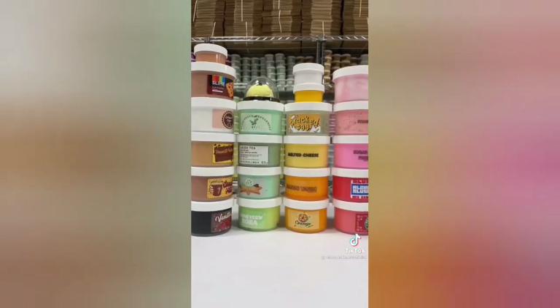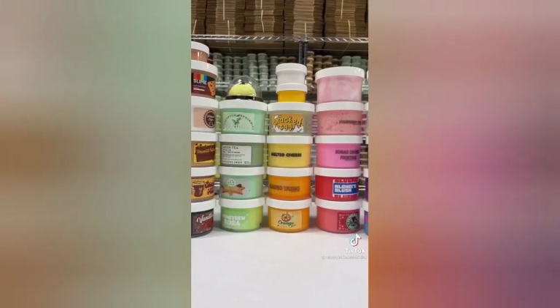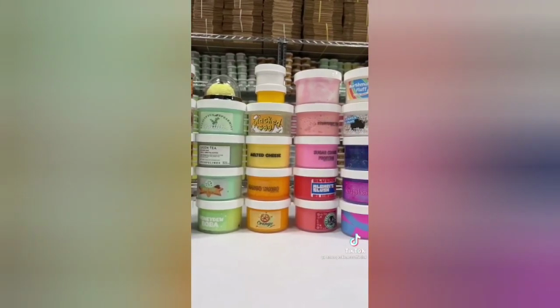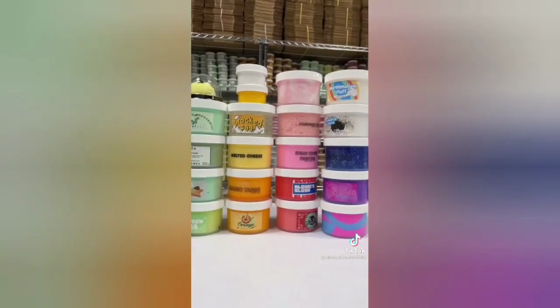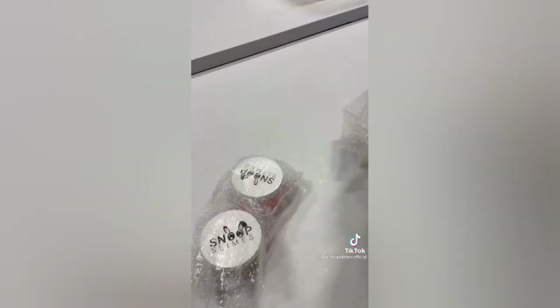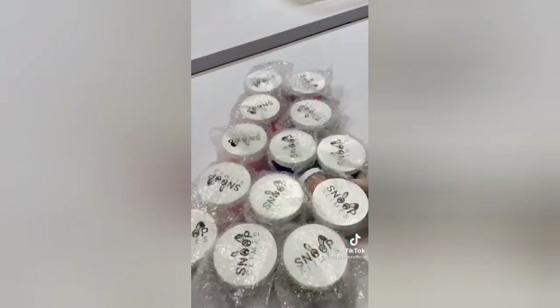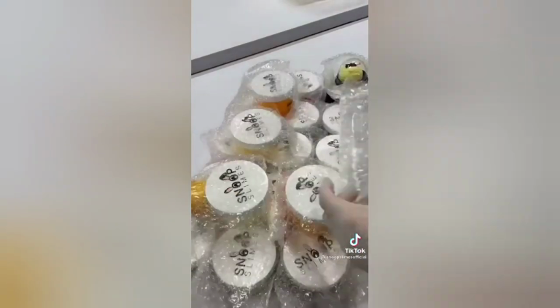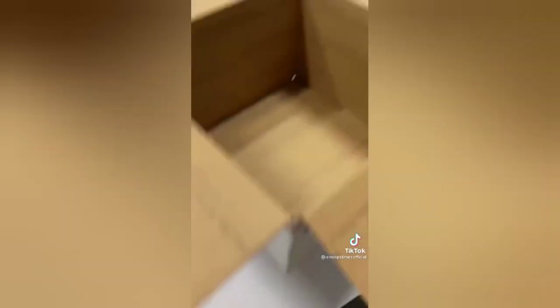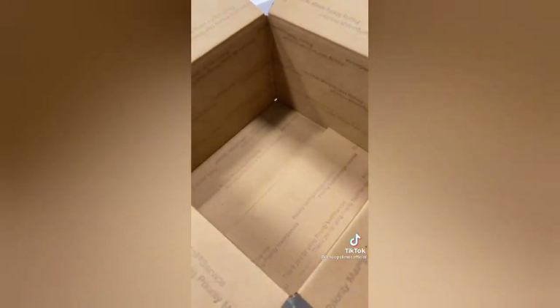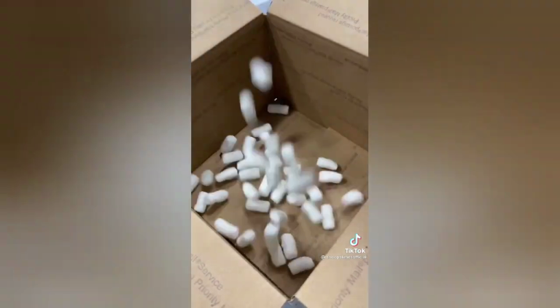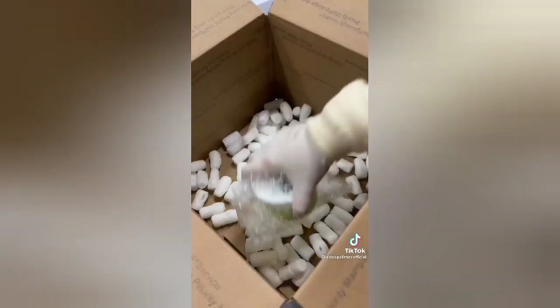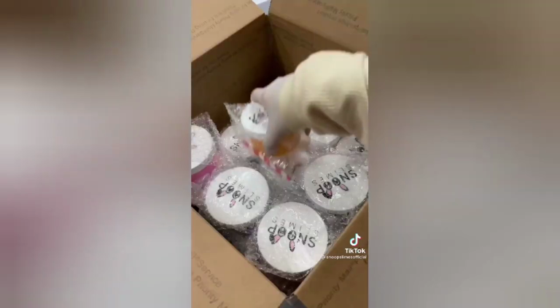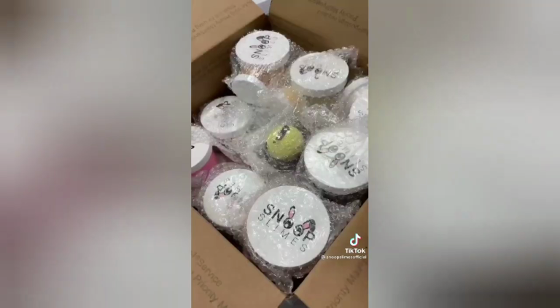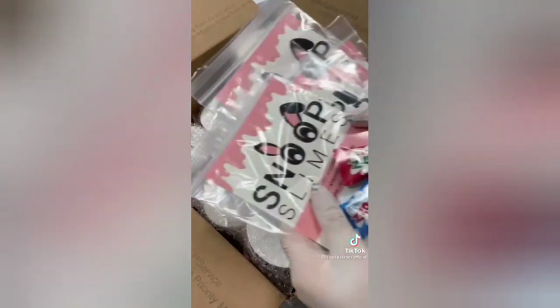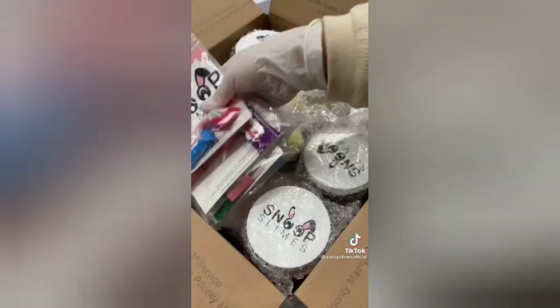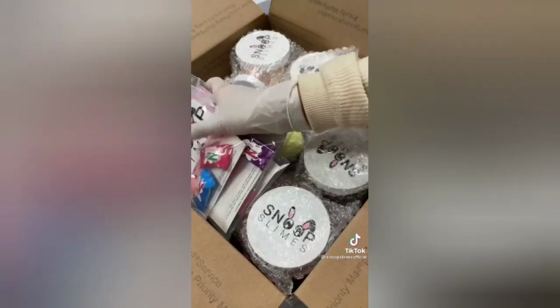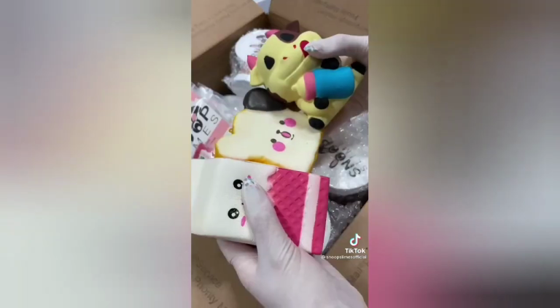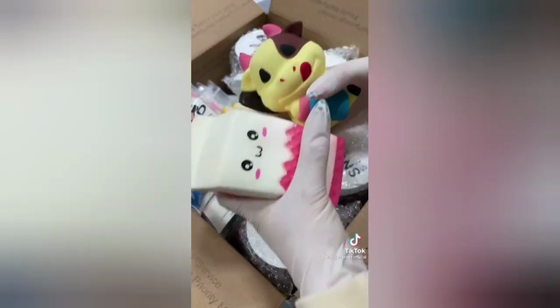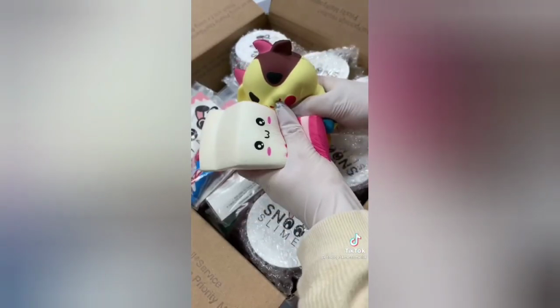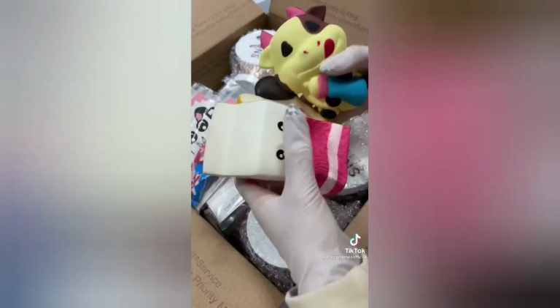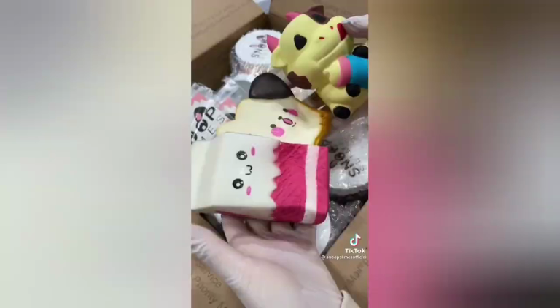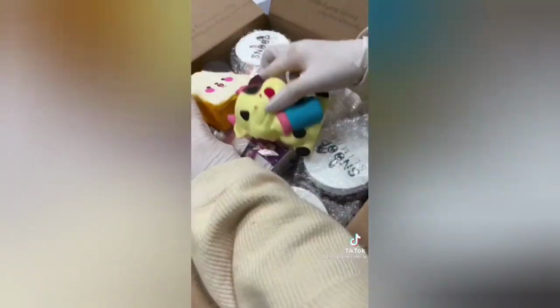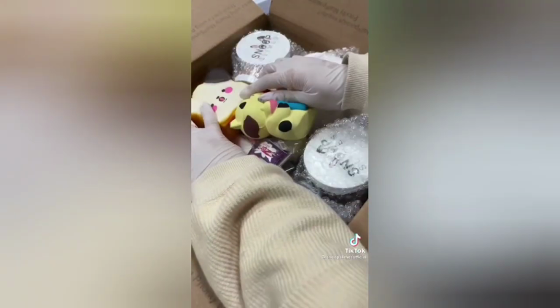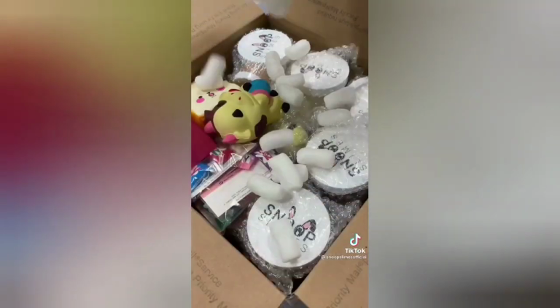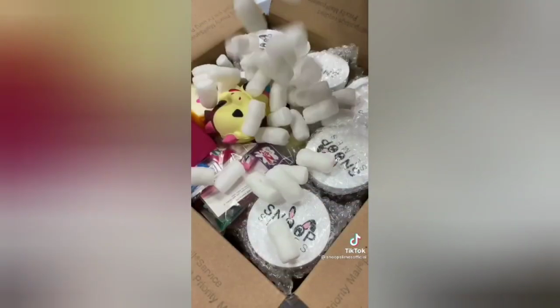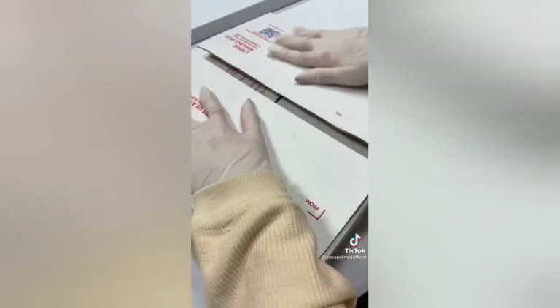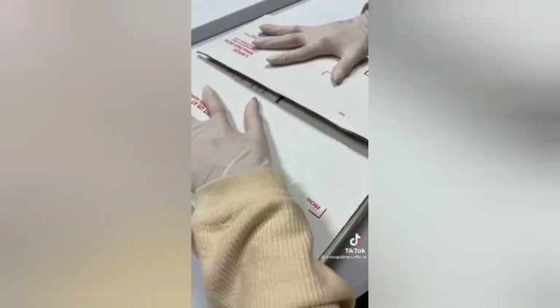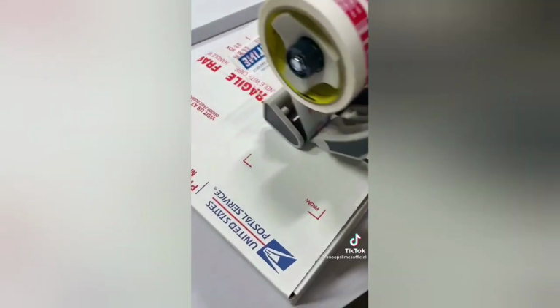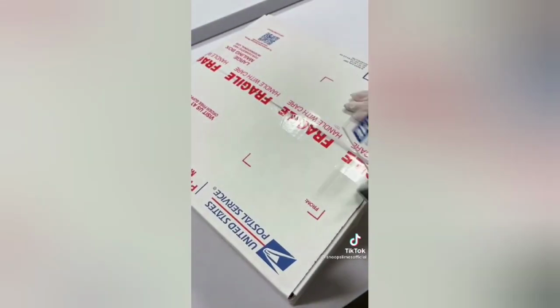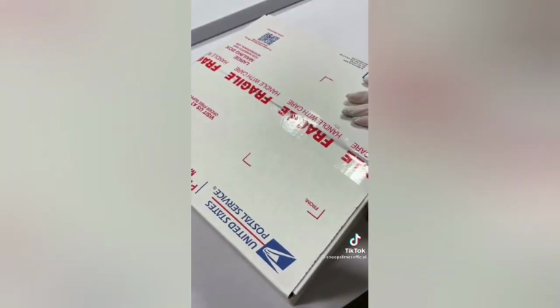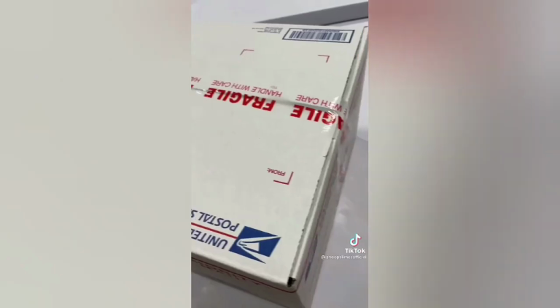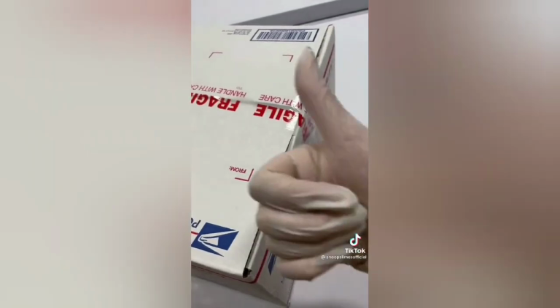I first grabbed all the slimes from the shelf and bubble-wrapped them to ensure protection during shipping. Then I grabbed a large box for this order and put all the slimes inside. For this large order, I added multiple slime care sheets and three jumbo squishies as extras. Finally, I taped the box shut and it was ready to be shipped. Thank you so much for purchasing, Stacey — I hope you like the slimes!